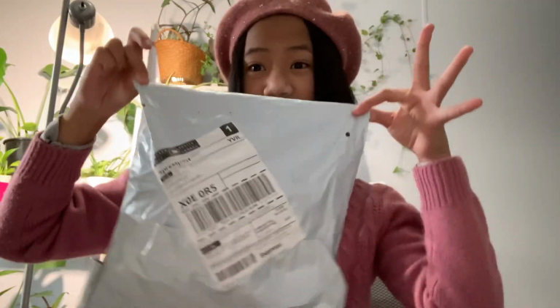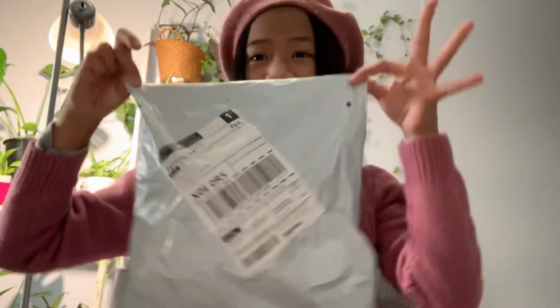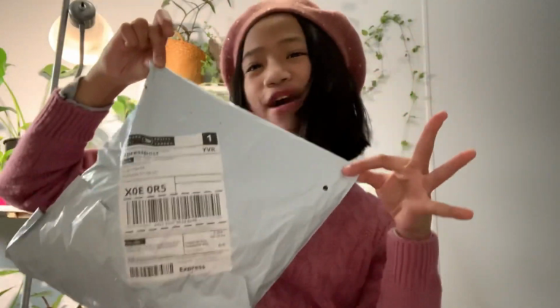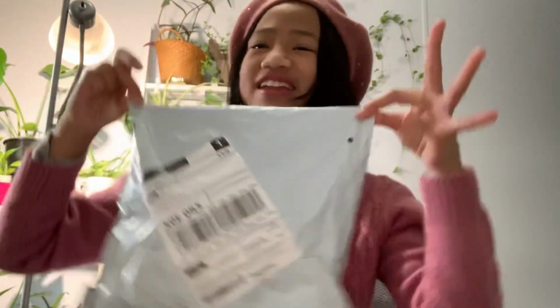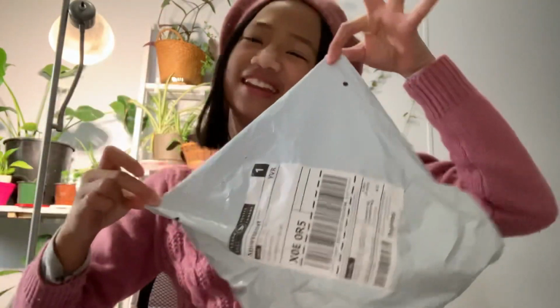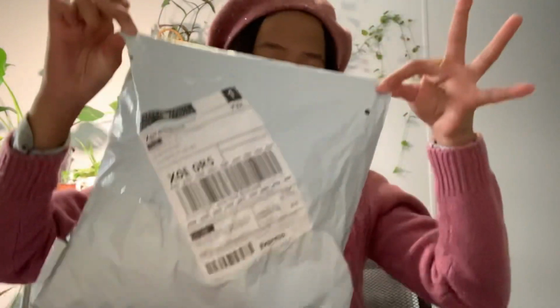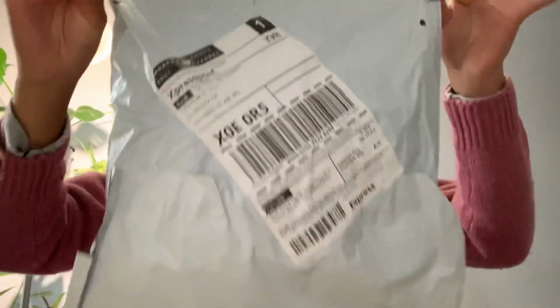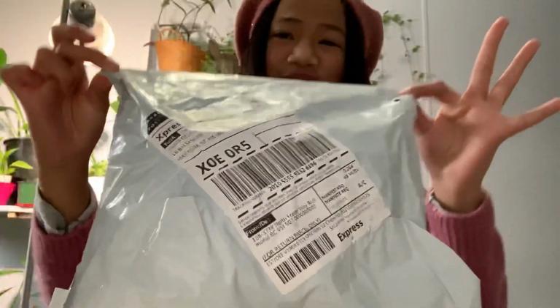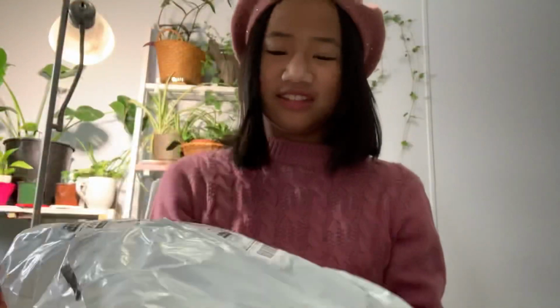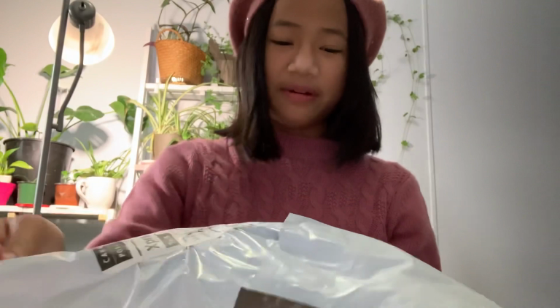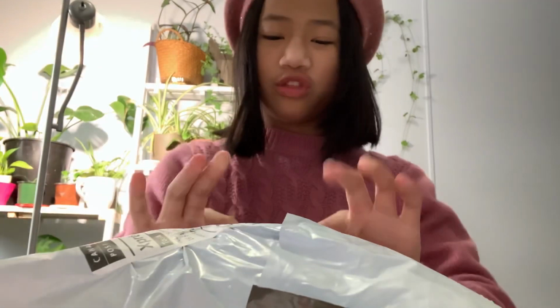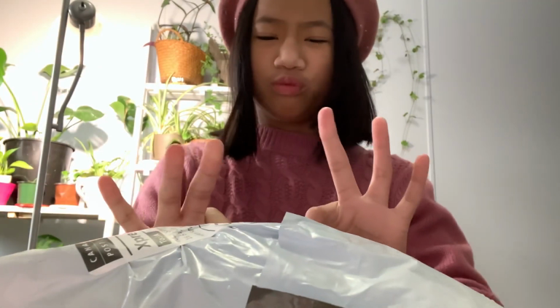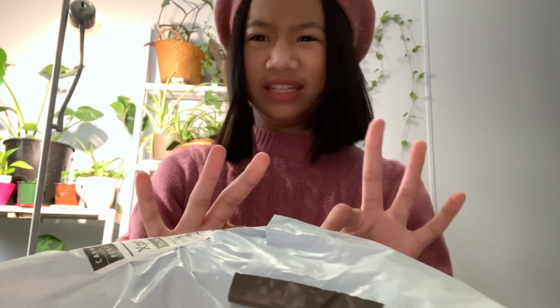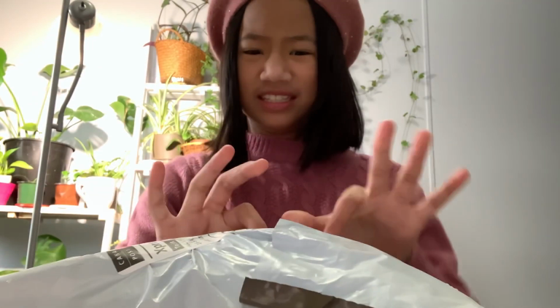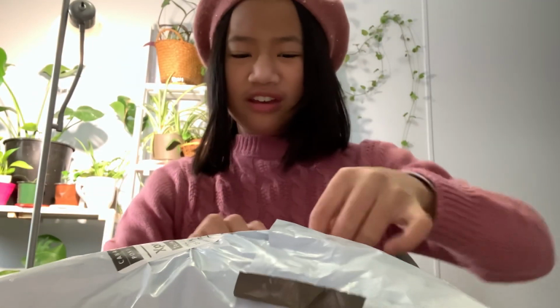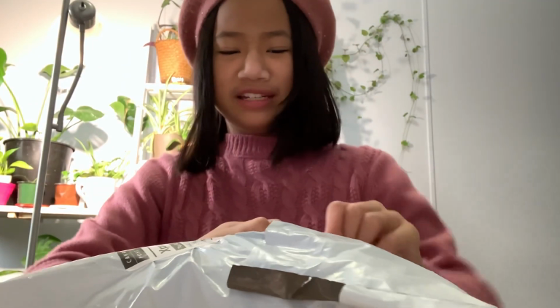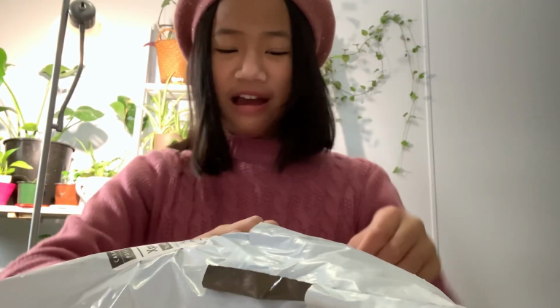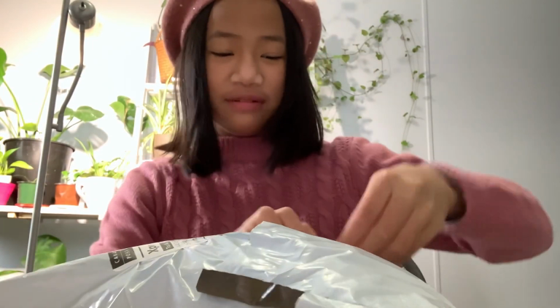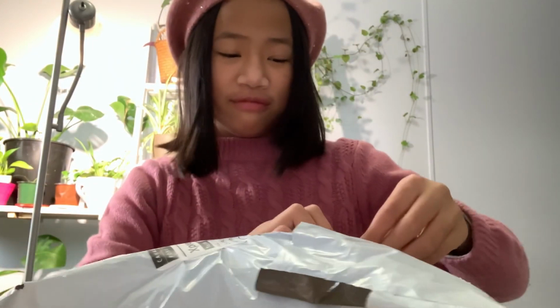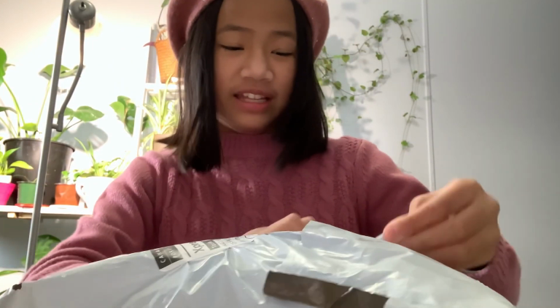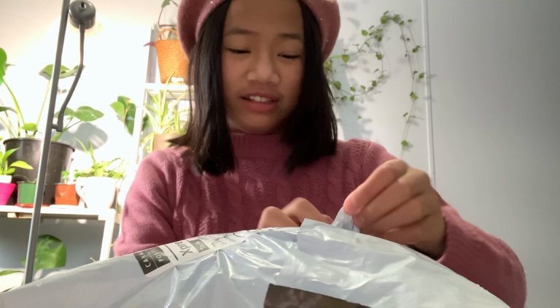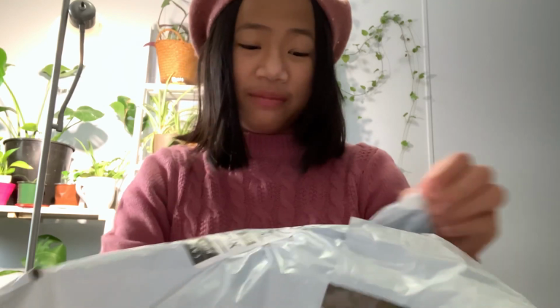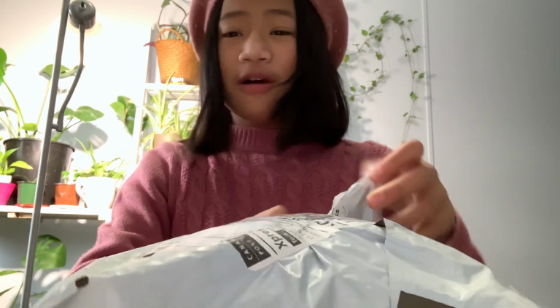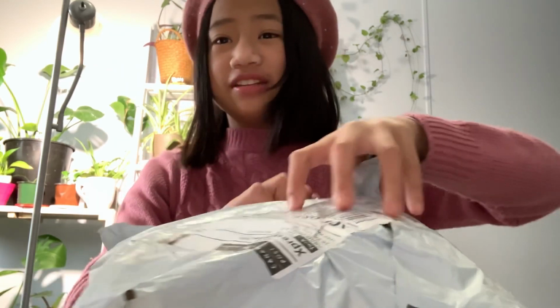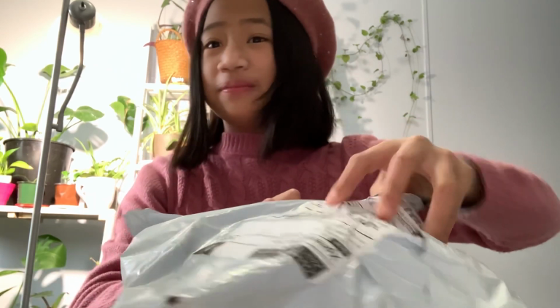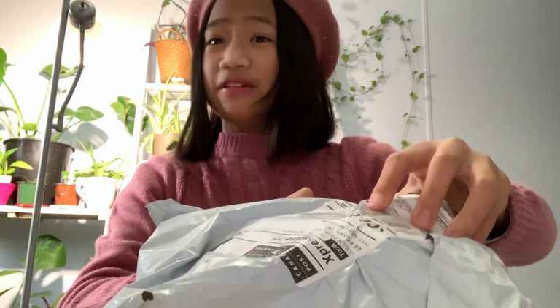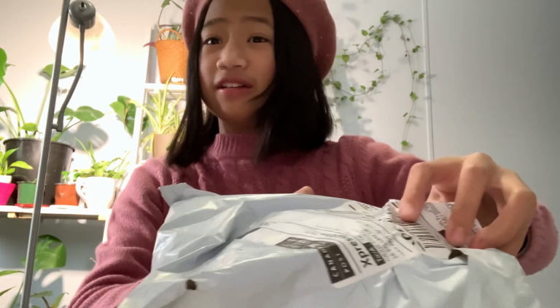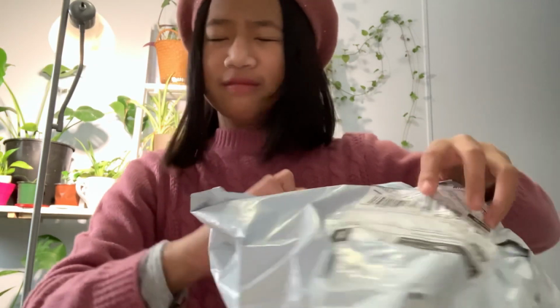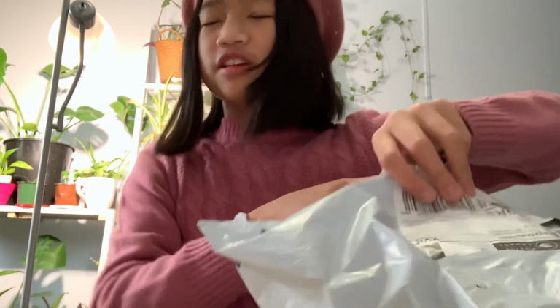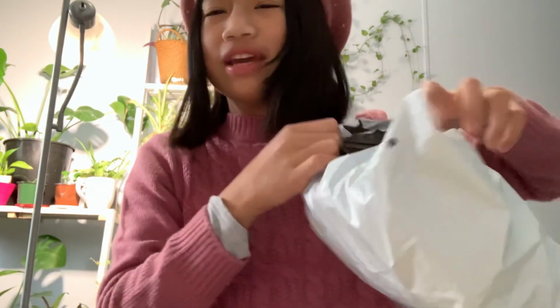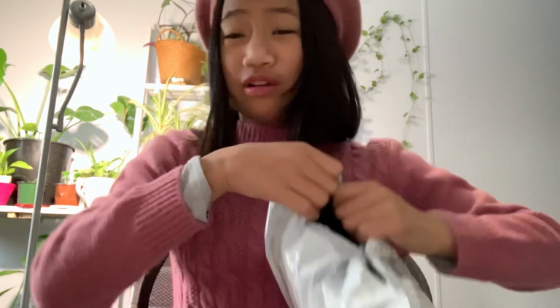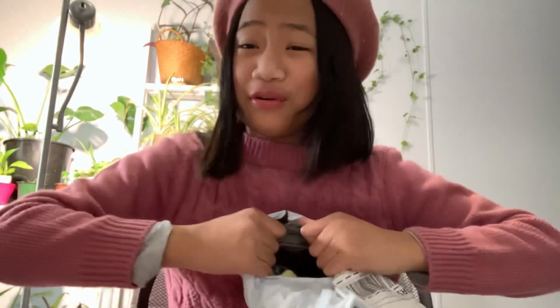Time to open! So this took about three weeks to arrive, which was a really long time. But the long wait is worth it, of course.